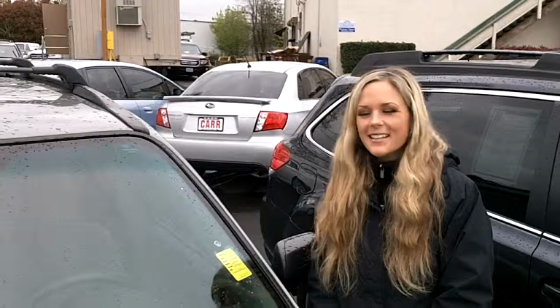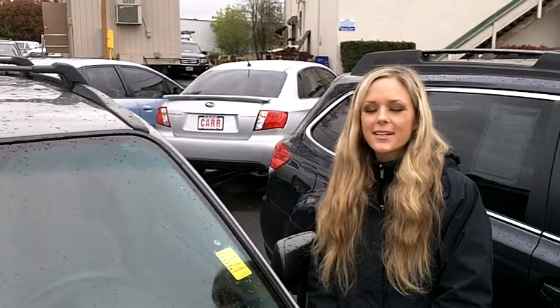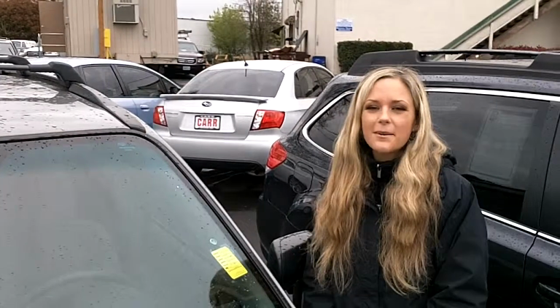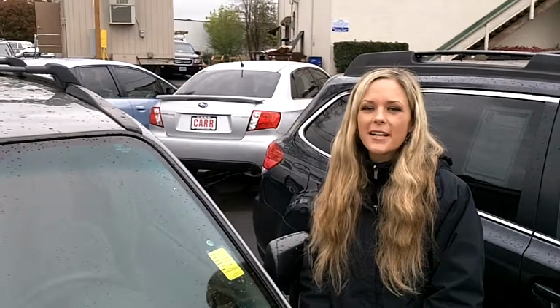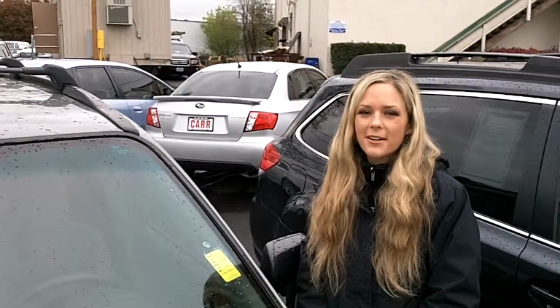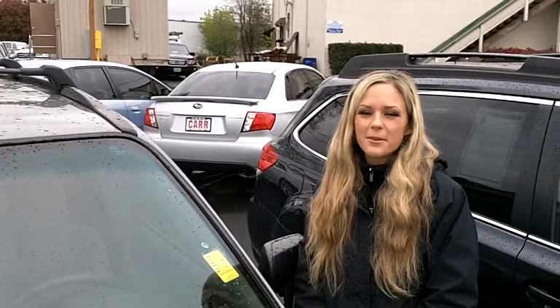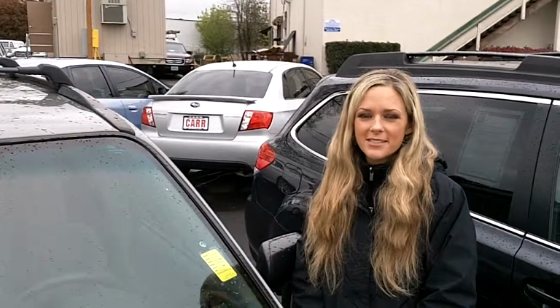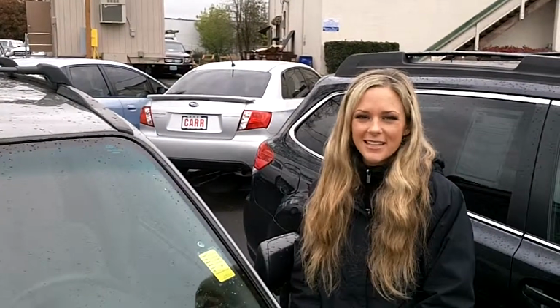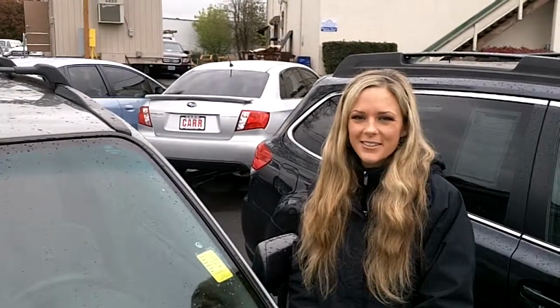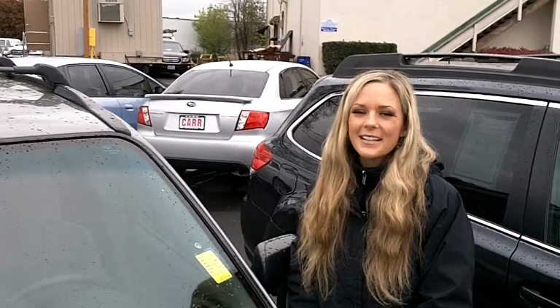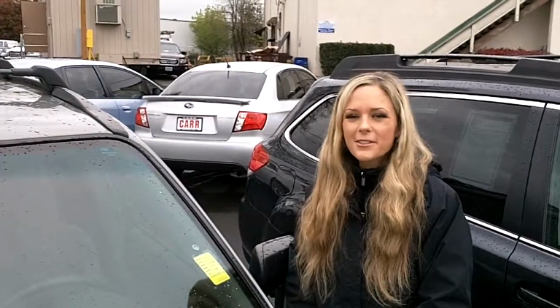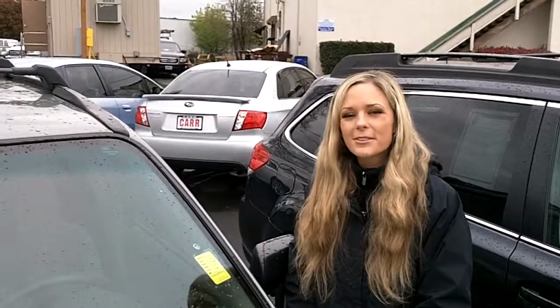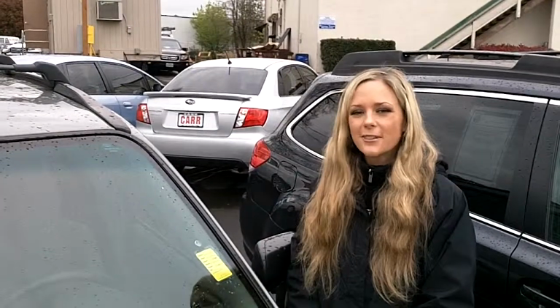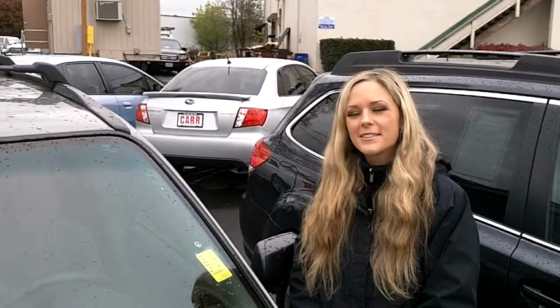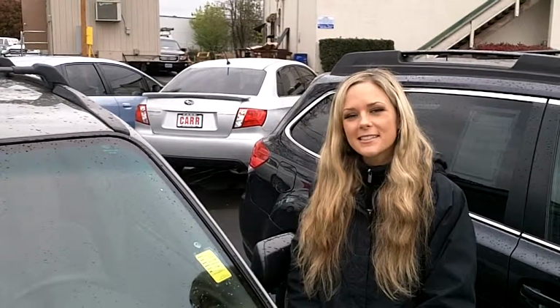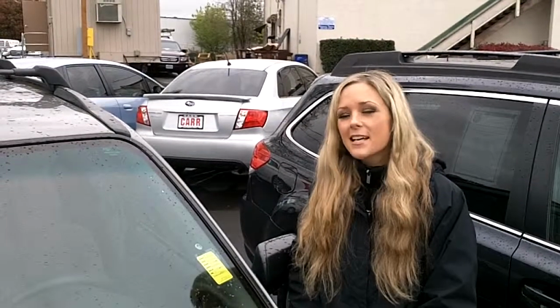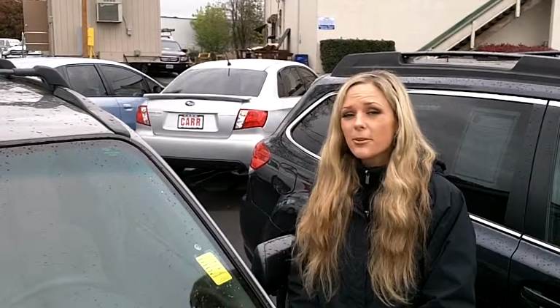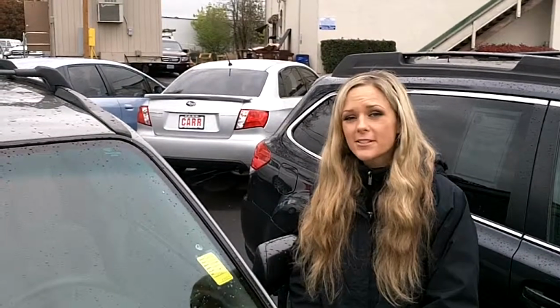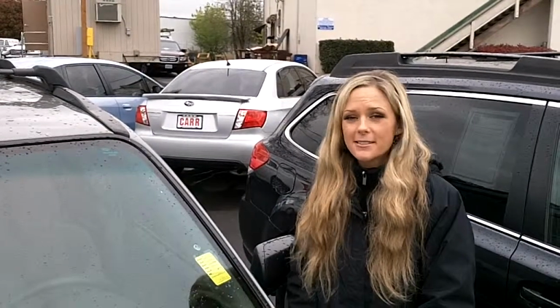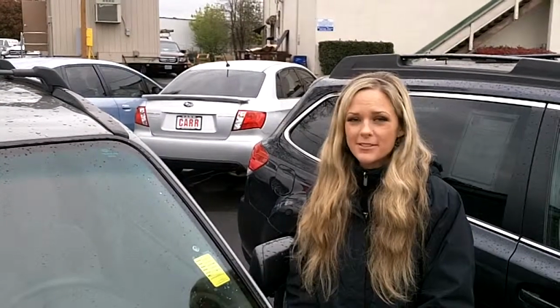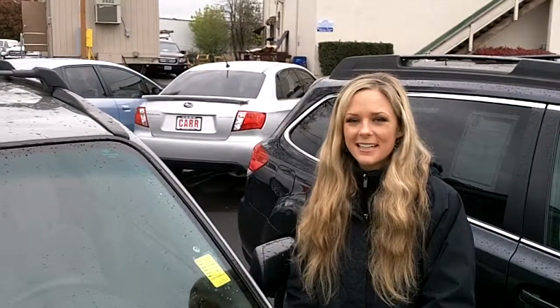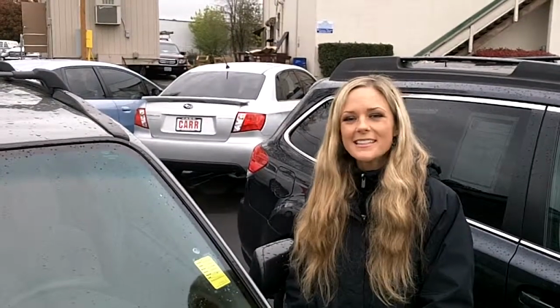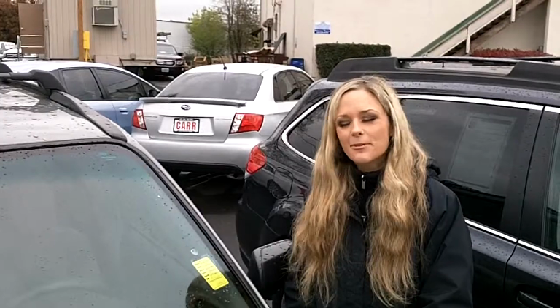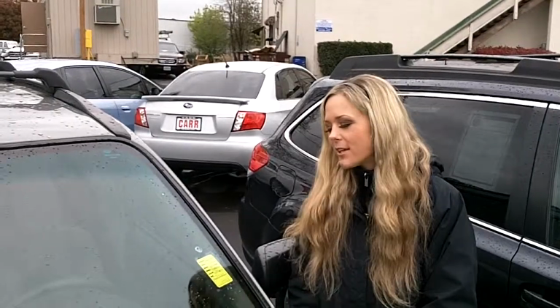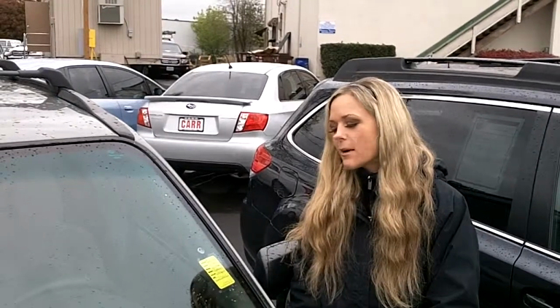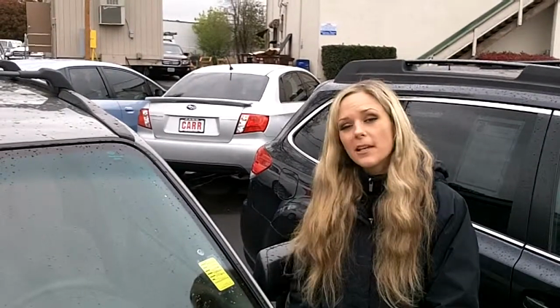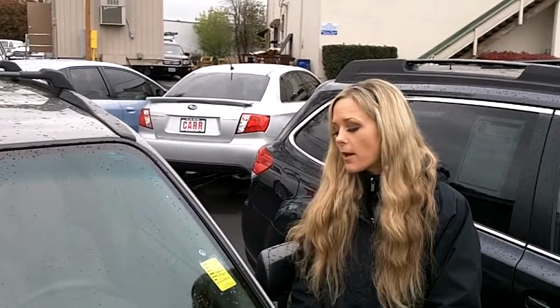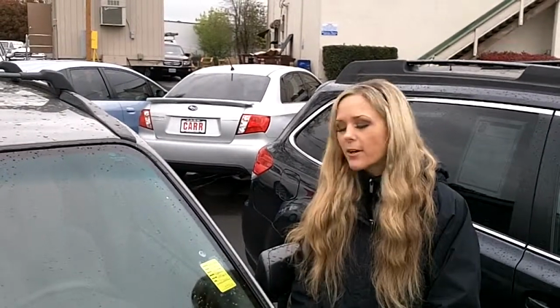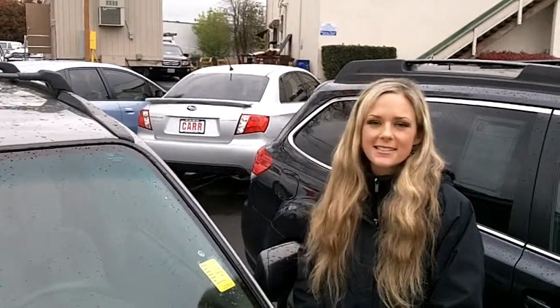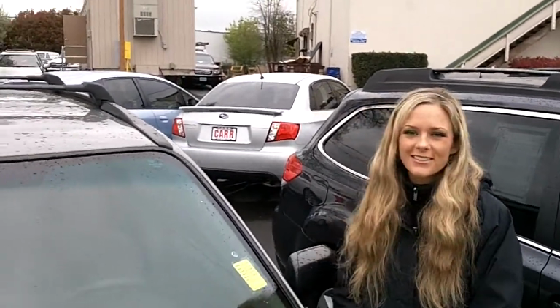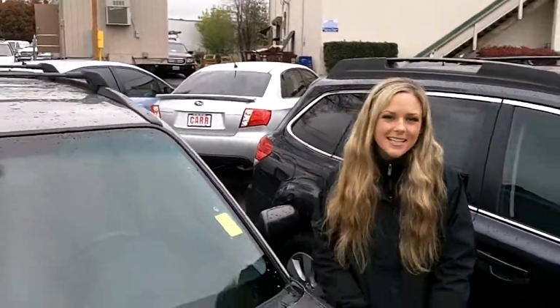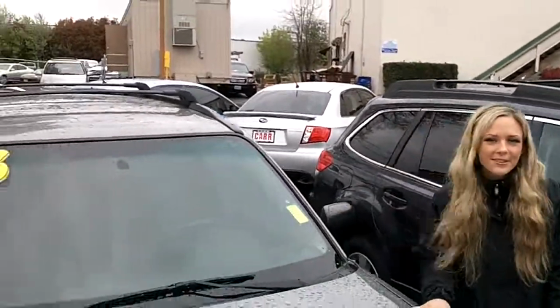Thanks for clicking the link. I'm Spring and I'm at Carr Subaru in Beaverton off Canyon Road, here to give you a virtual tour of a great 2006 Subaru Forester X Sport Utility. The stock number for this vehicle is WP1430. Let's take a walk around.